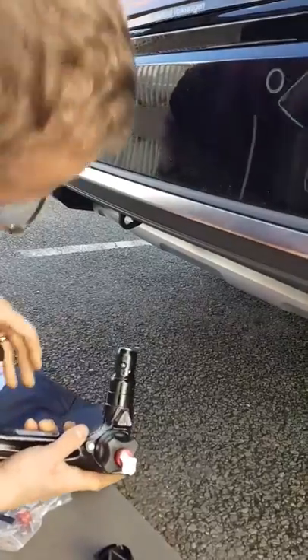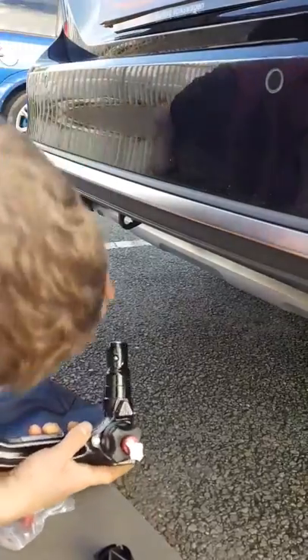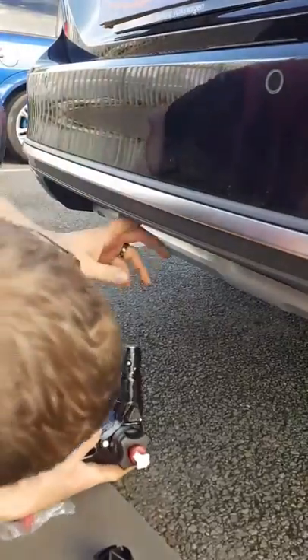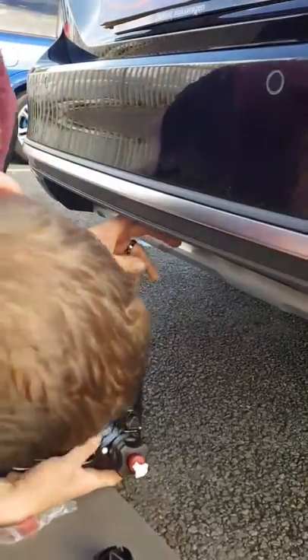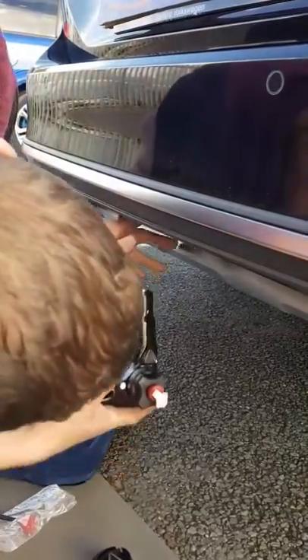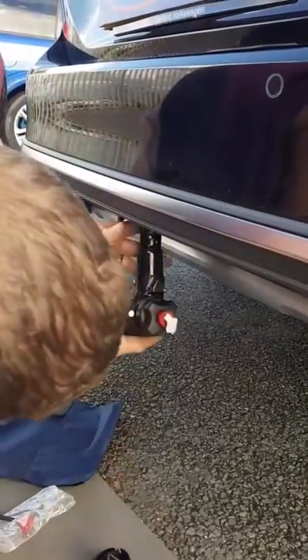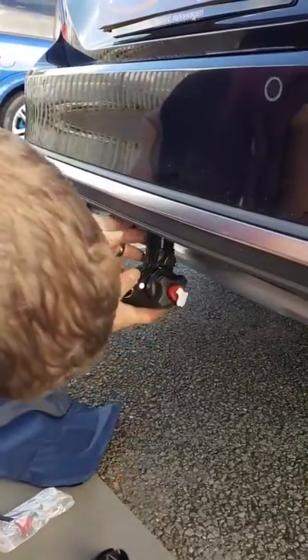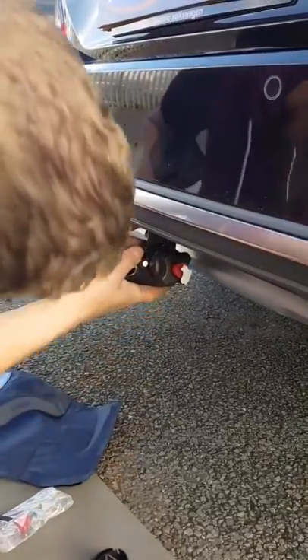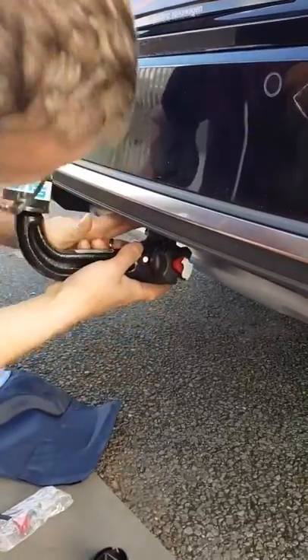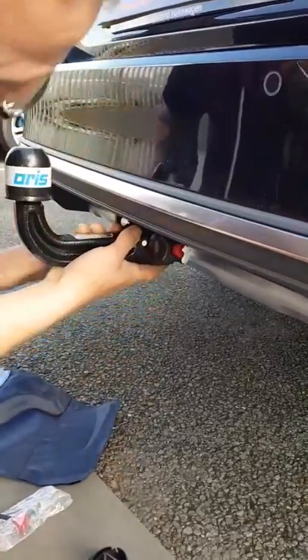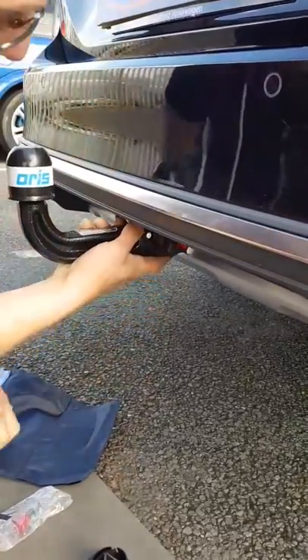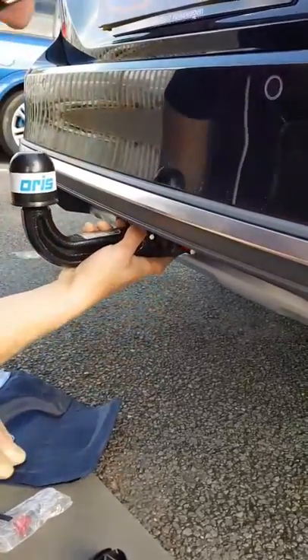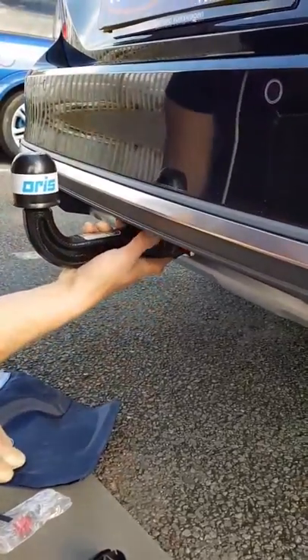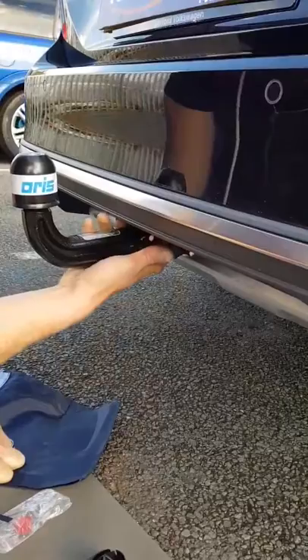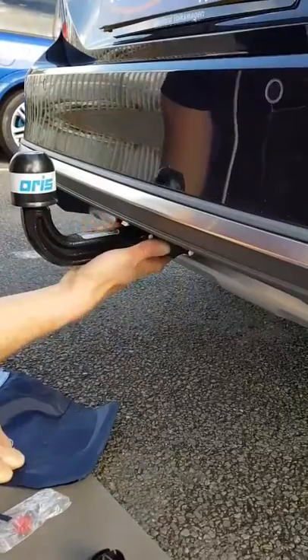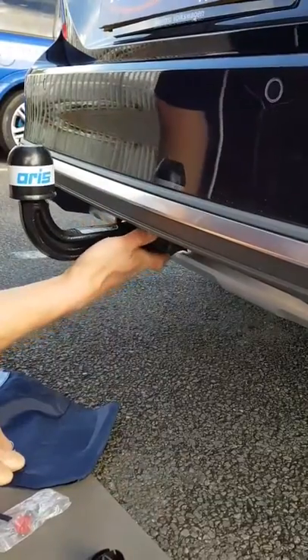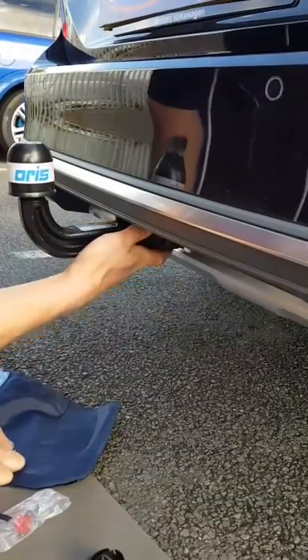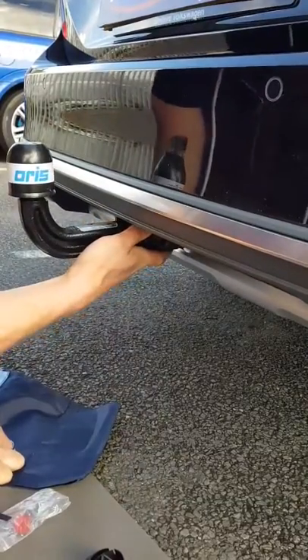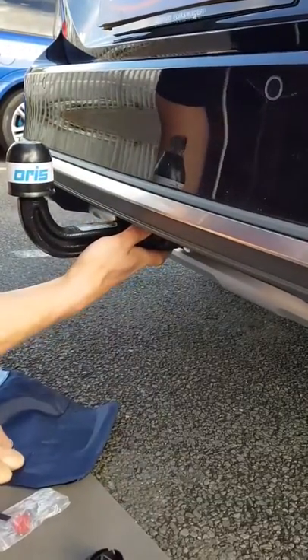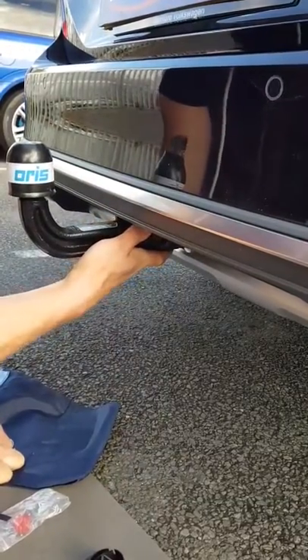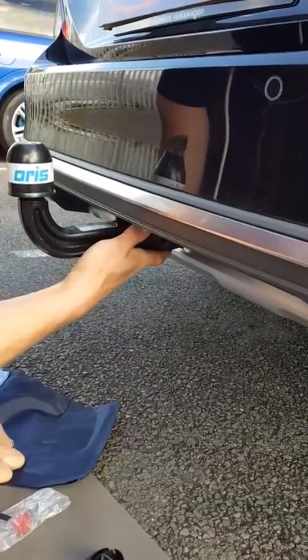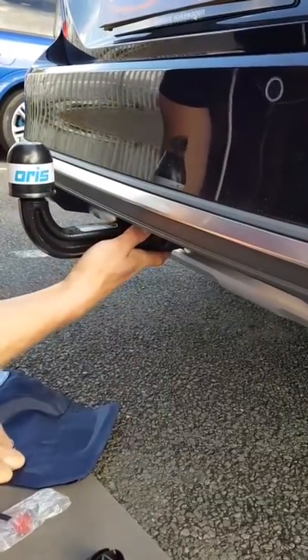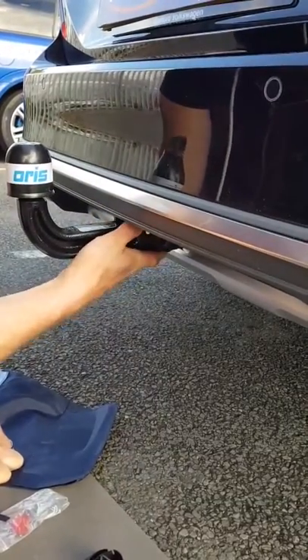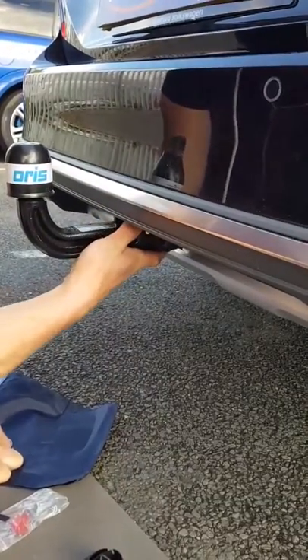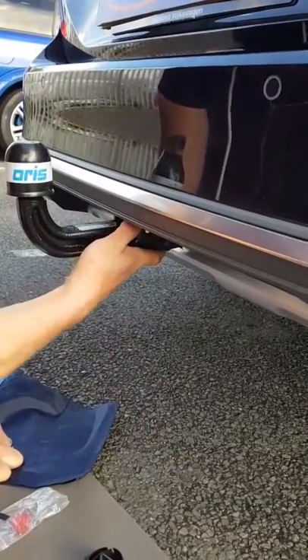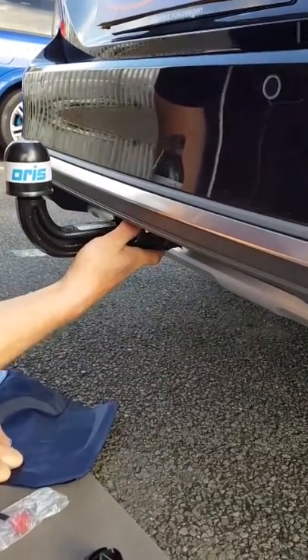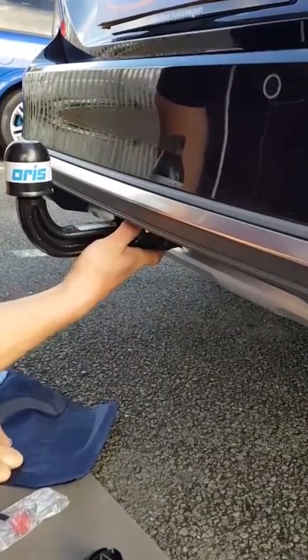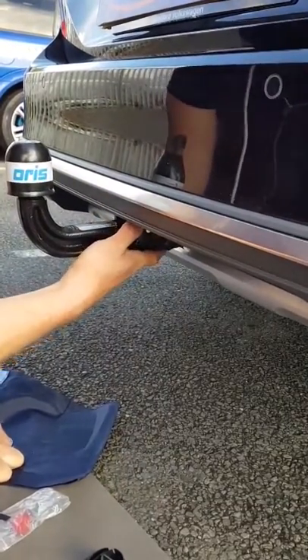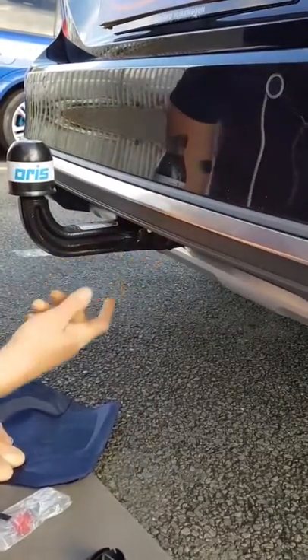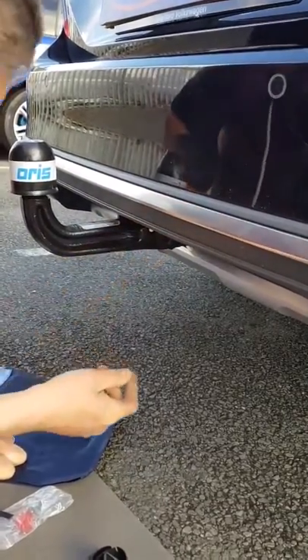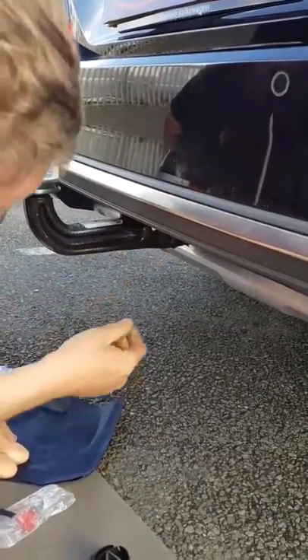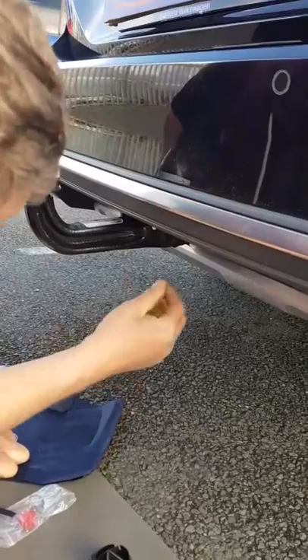Simply locate the hole, put the neck in, push up and it clicks. As soon as you get that click, basically that's fixed on.